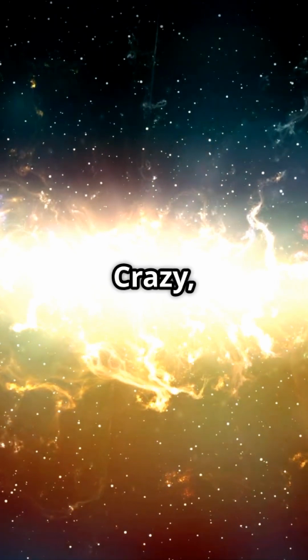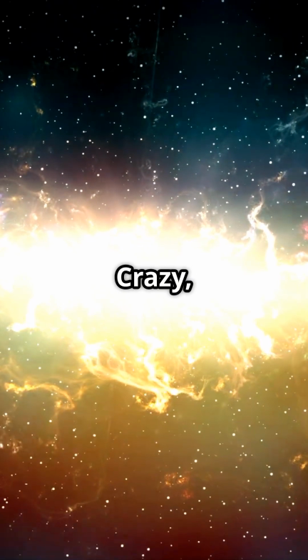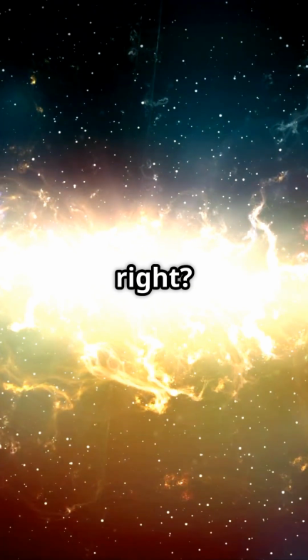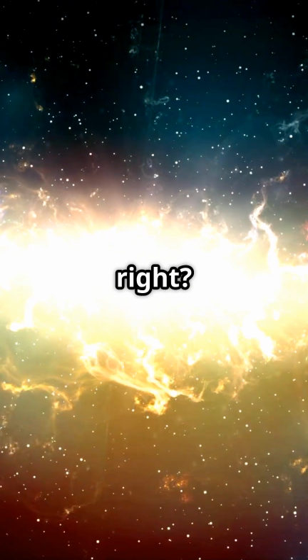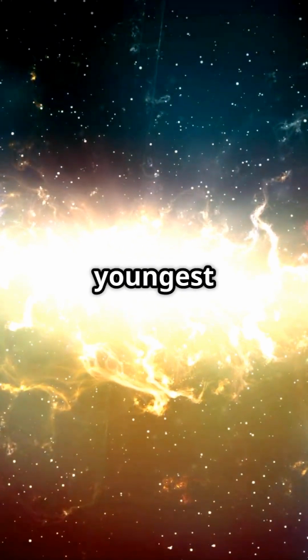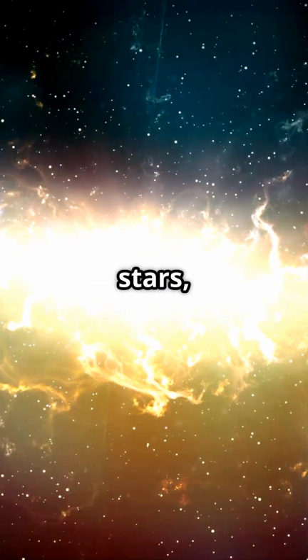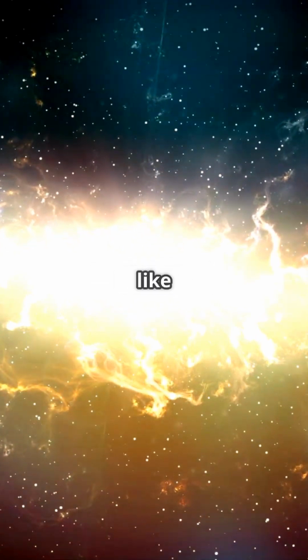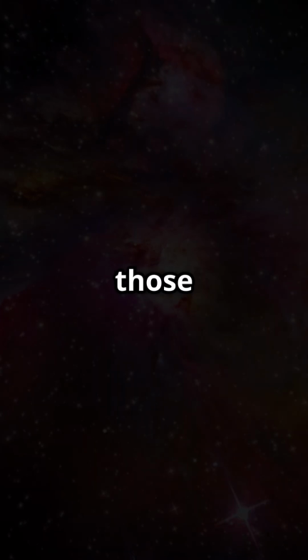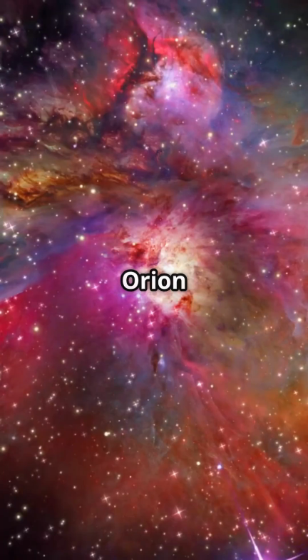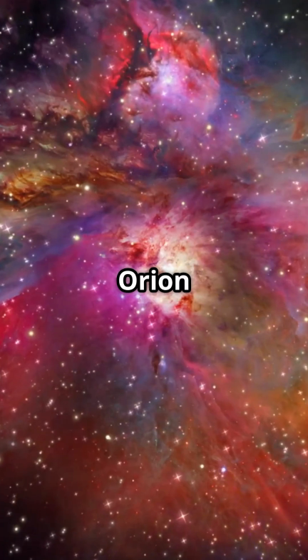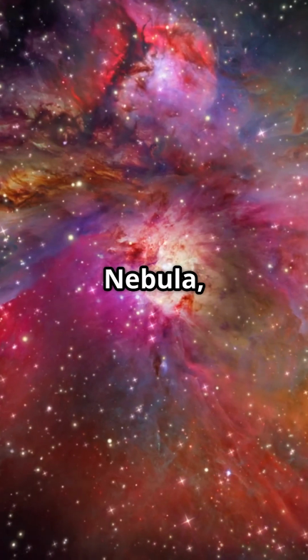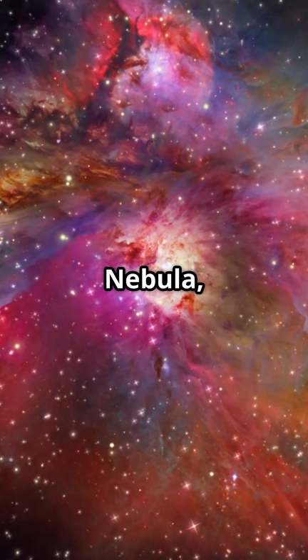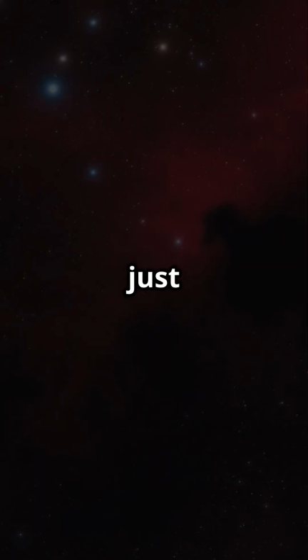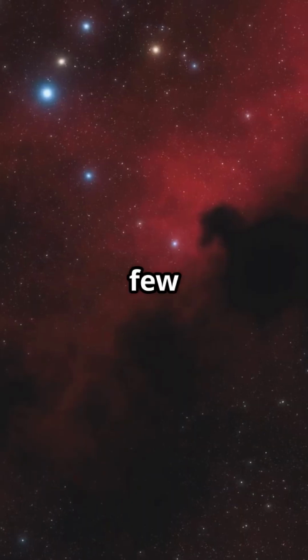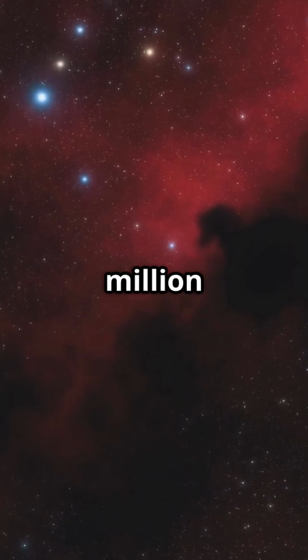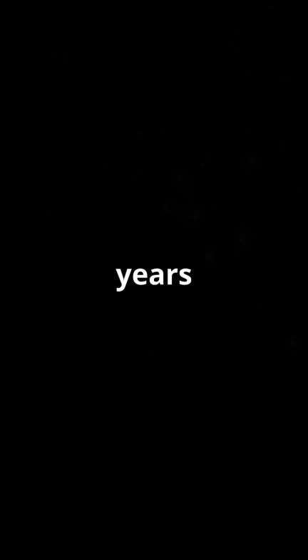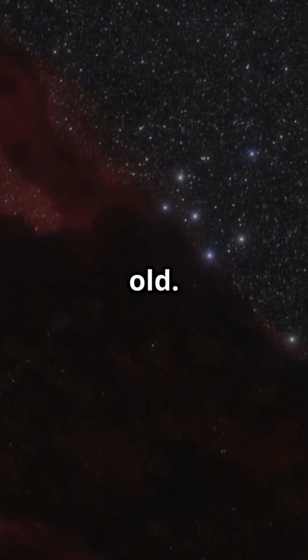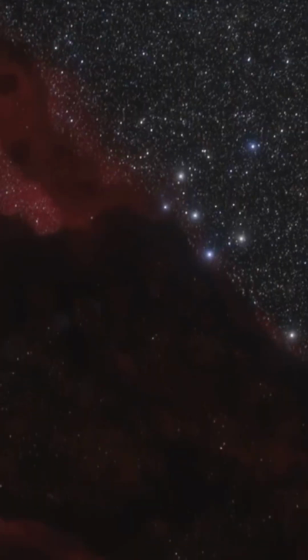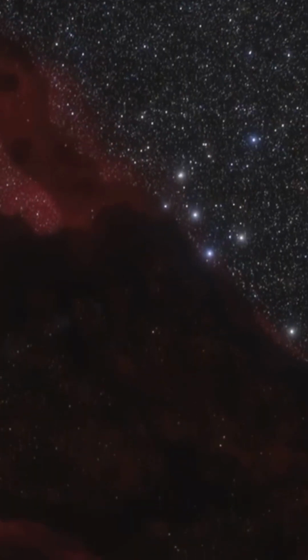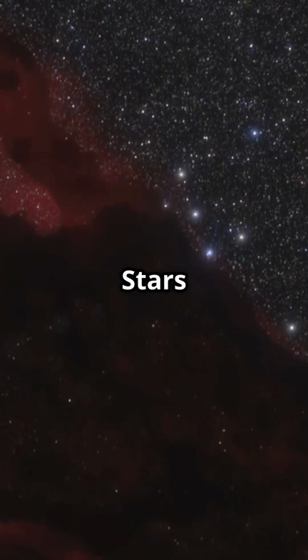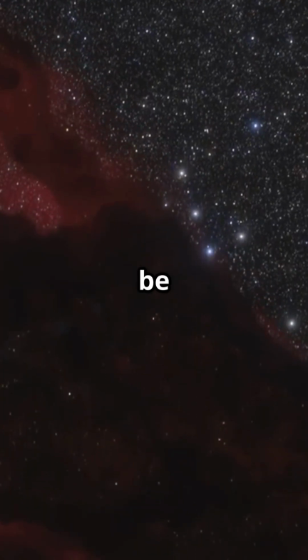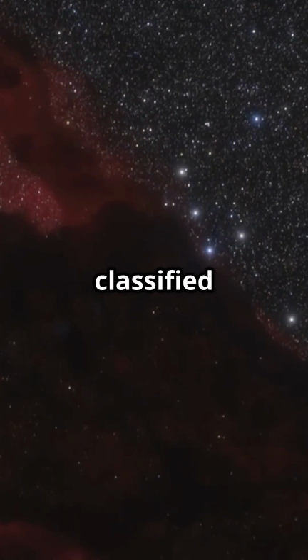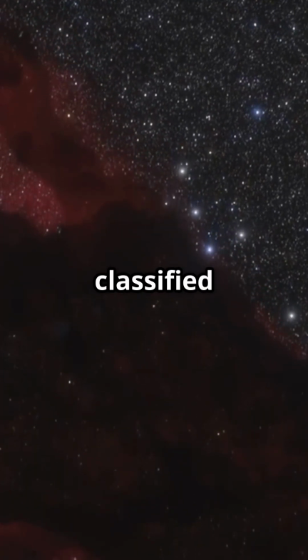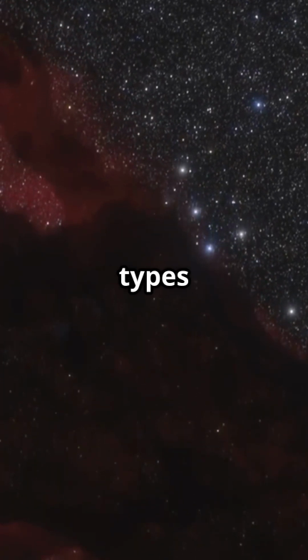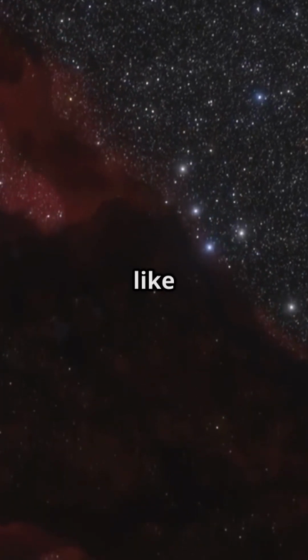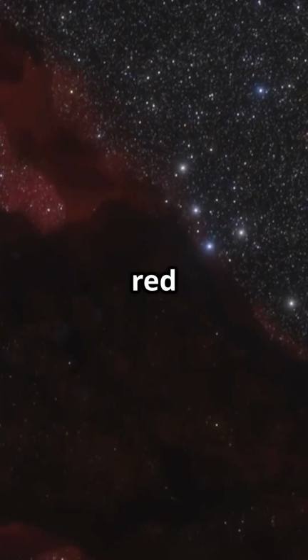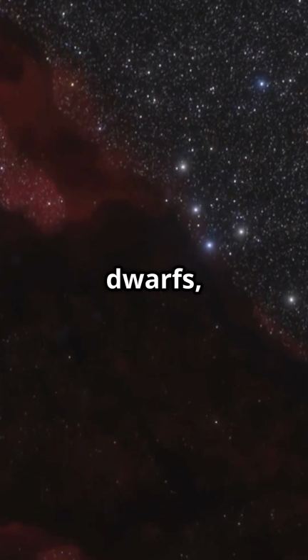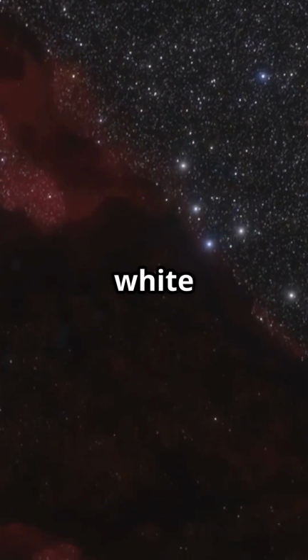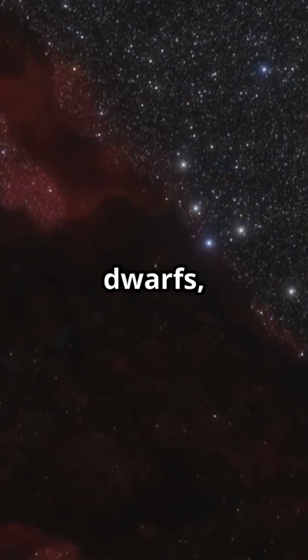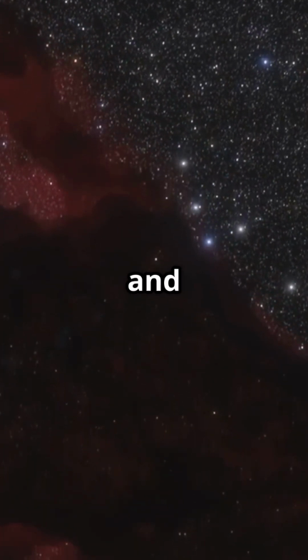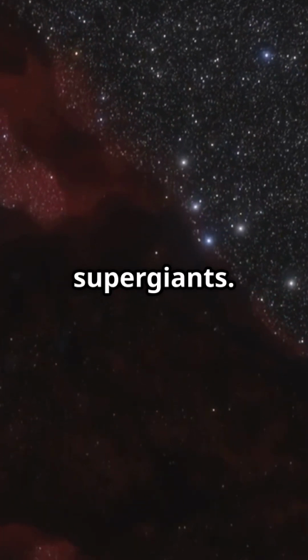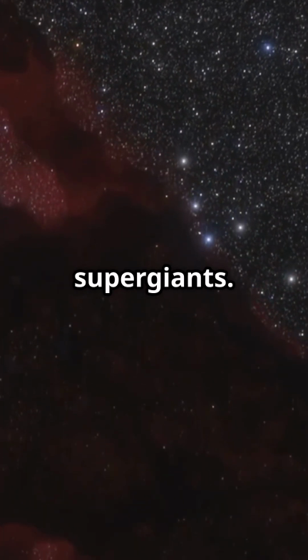Crazy, right? The youngest stars, like those in the Orion Nebula, are just a few million years old. Stars can be classified into types like red dwarfs, white dwarfs, and supergiants.